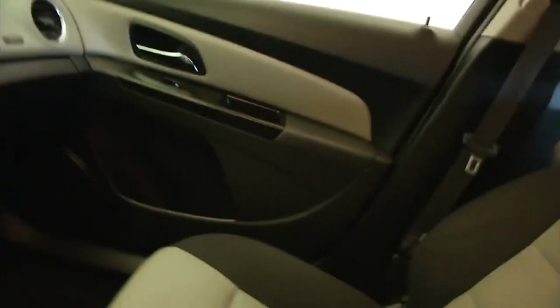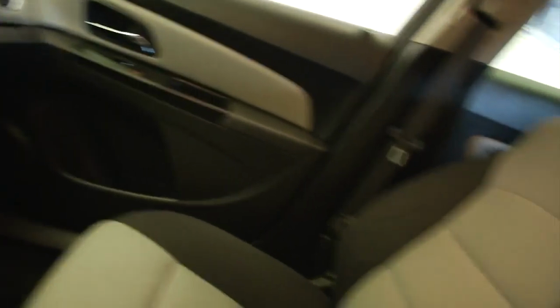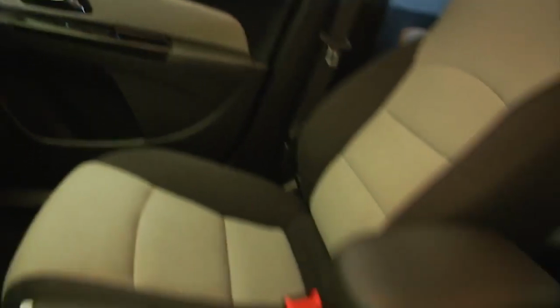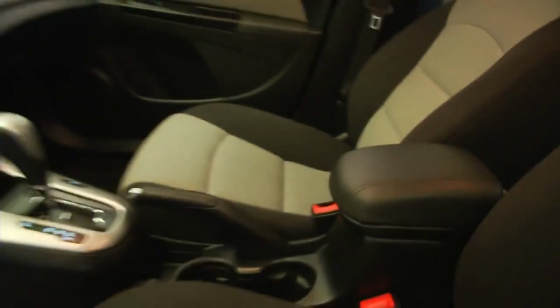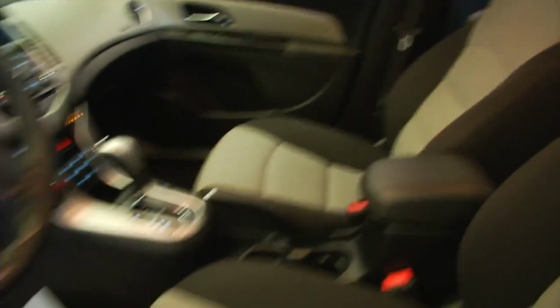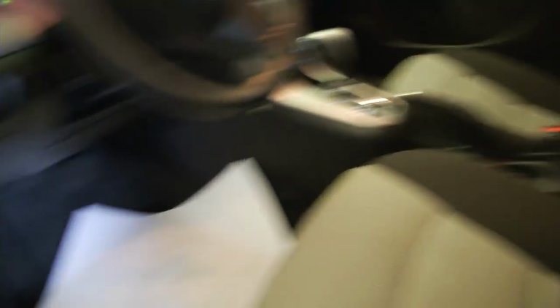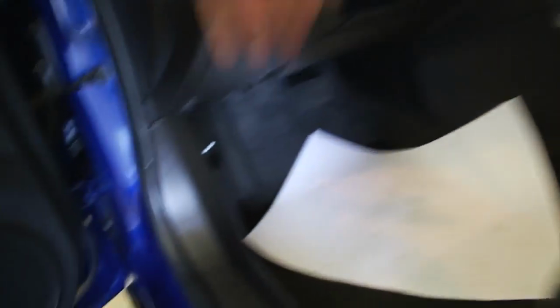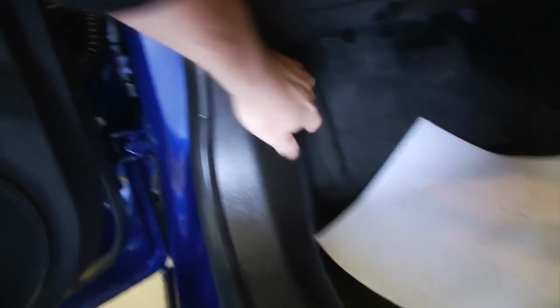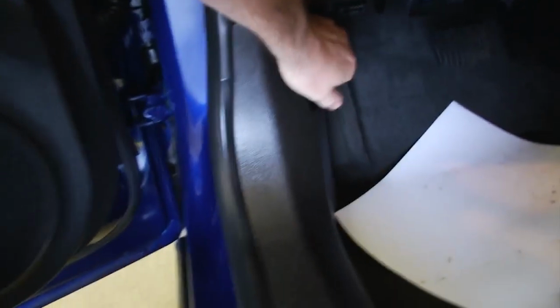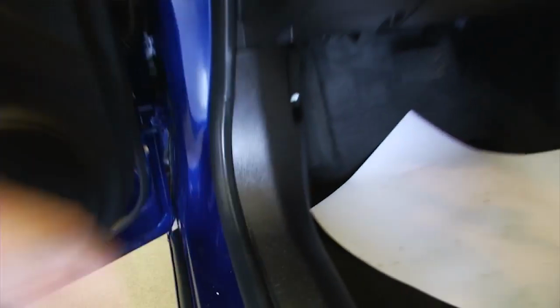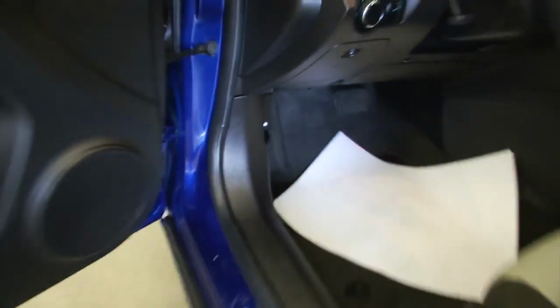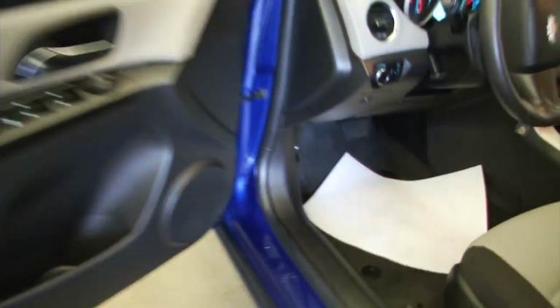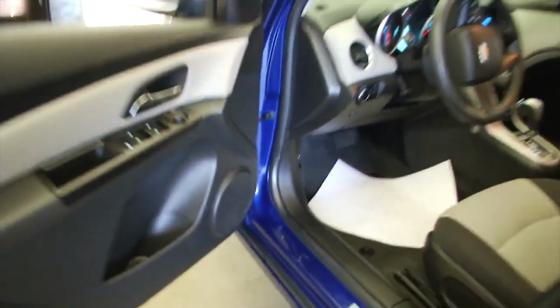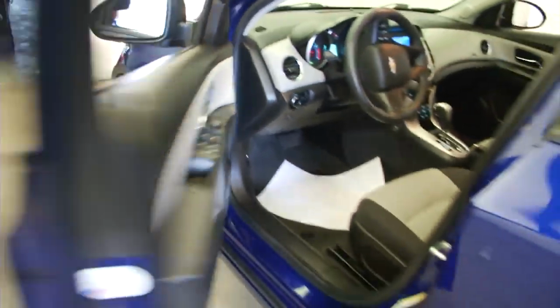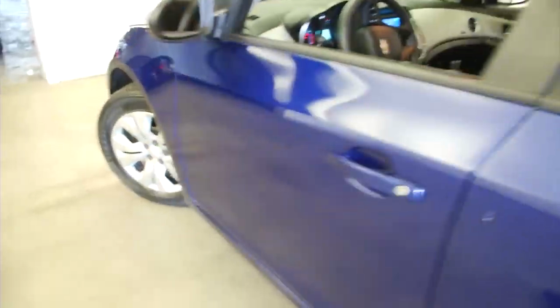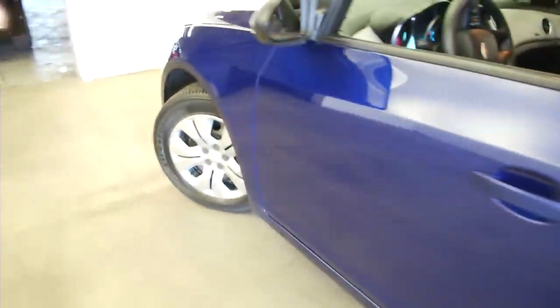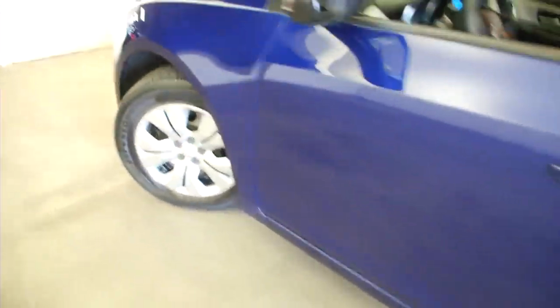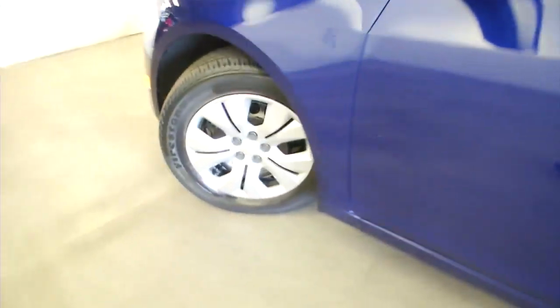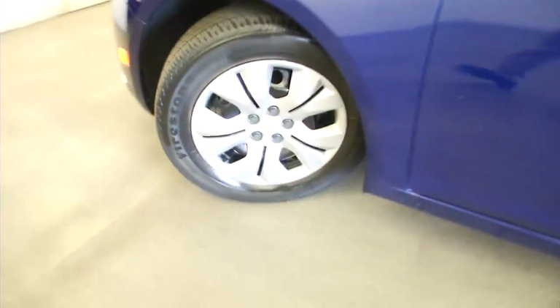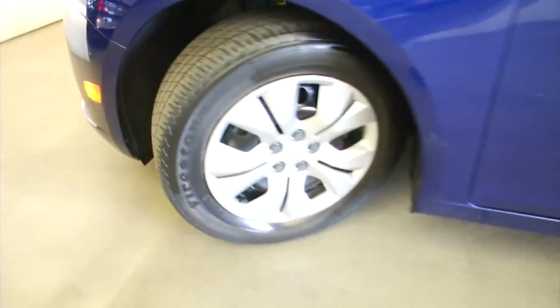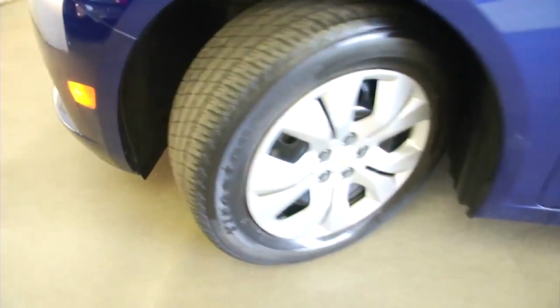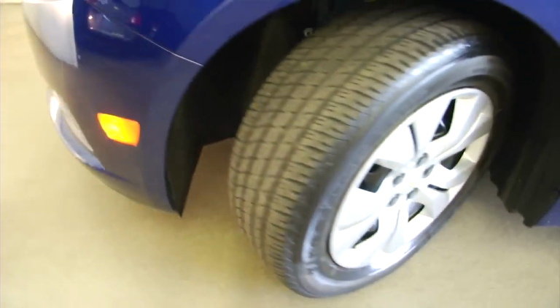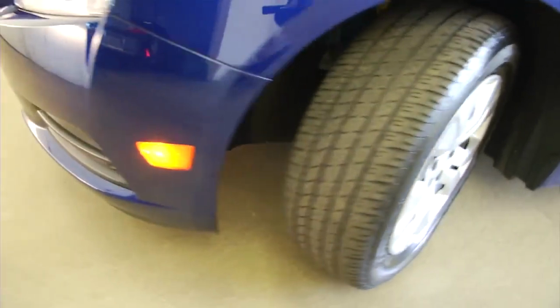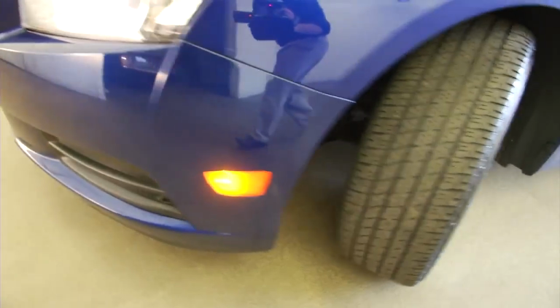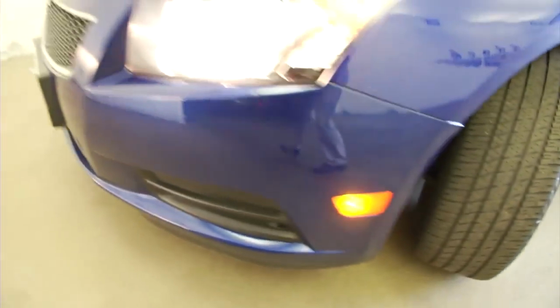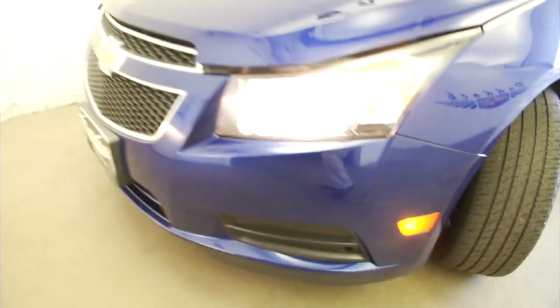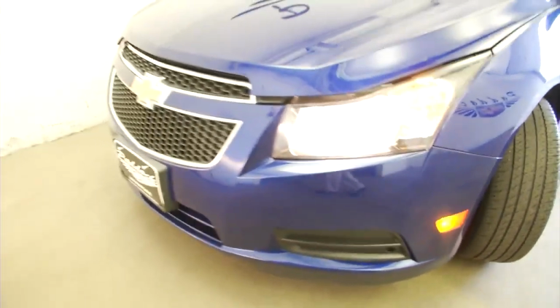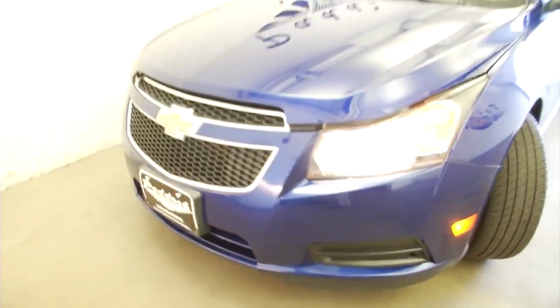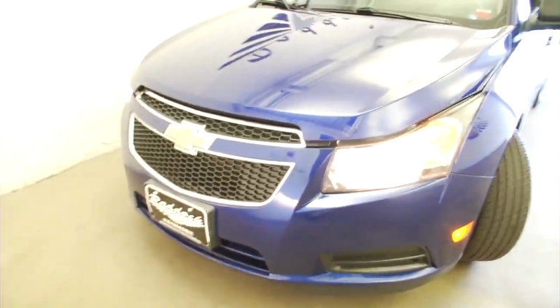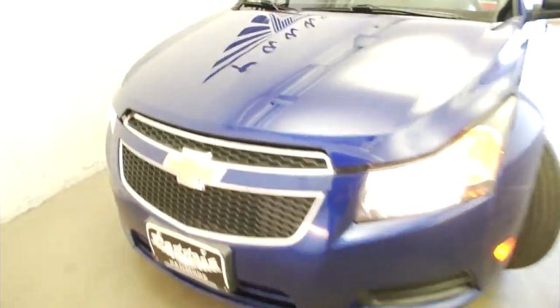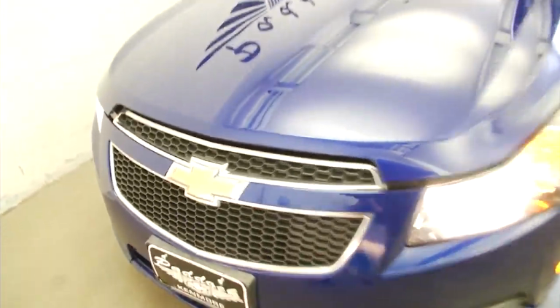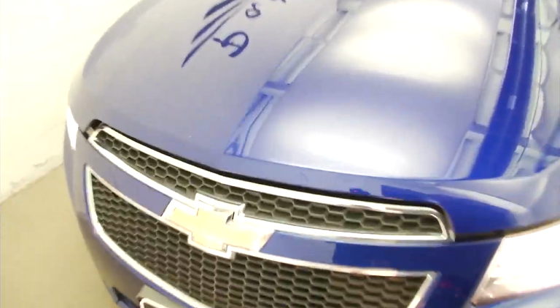Let's hop out, pop the hood, and continue our way to the front of the vehicle. Steel wheels, plenty of tread left on the tires, exterior paint looks to be in real good condition.